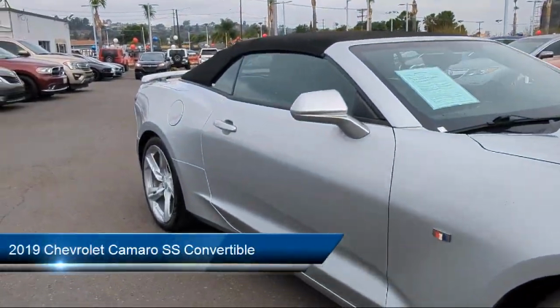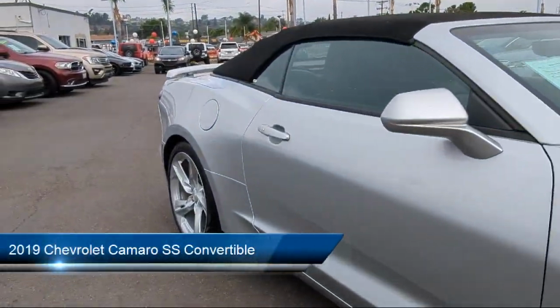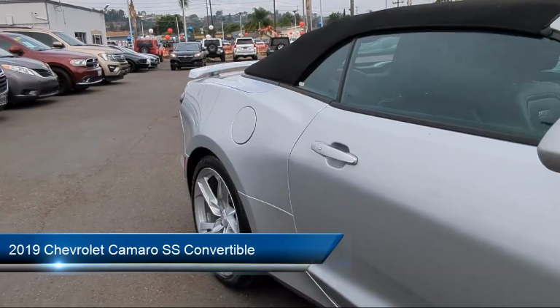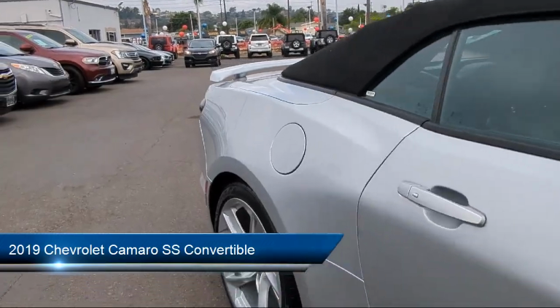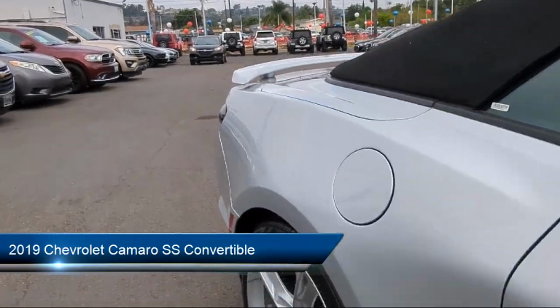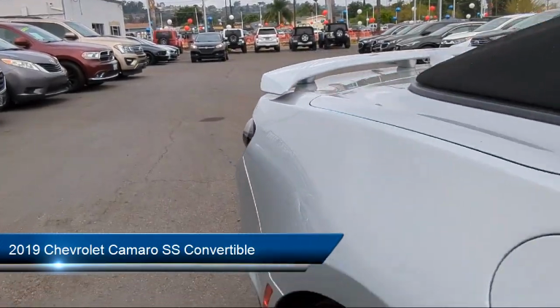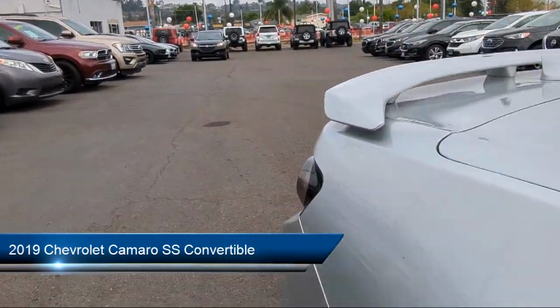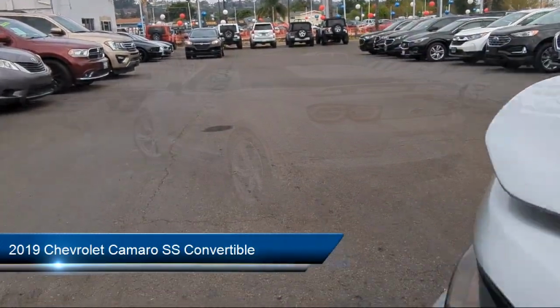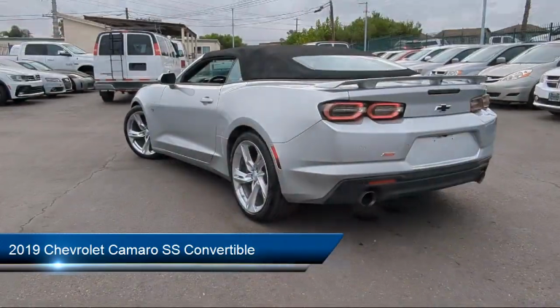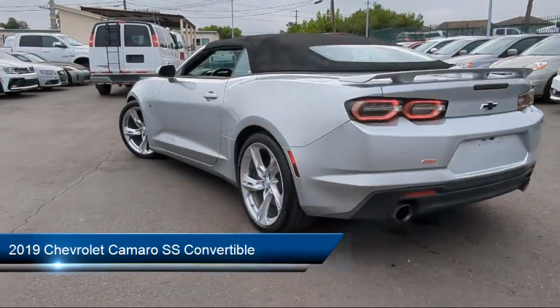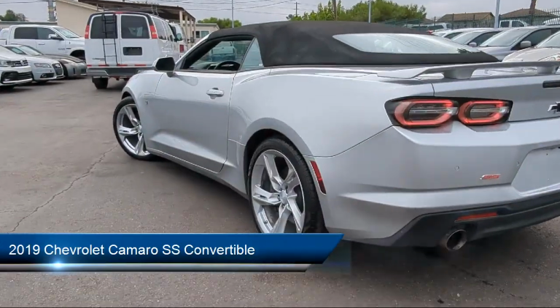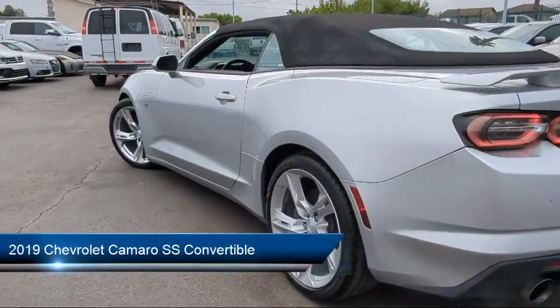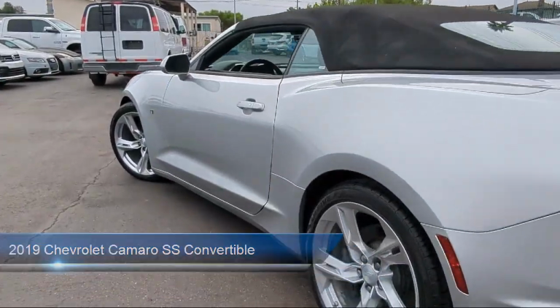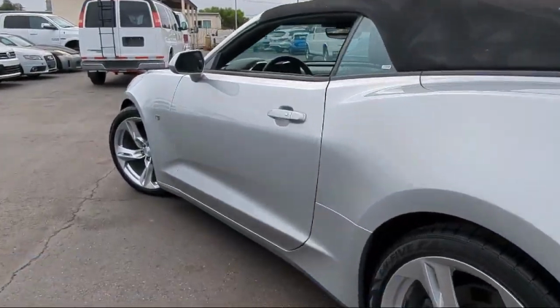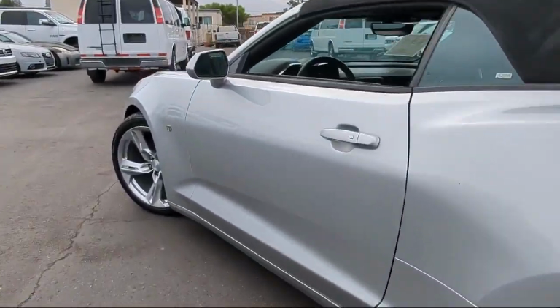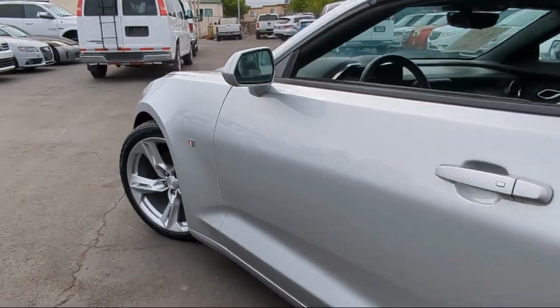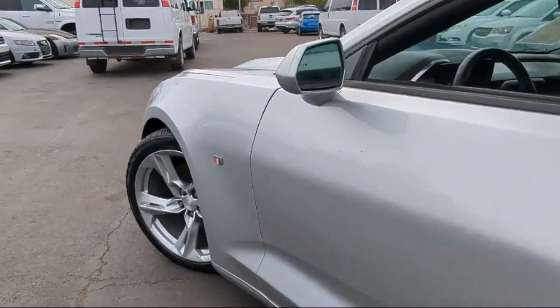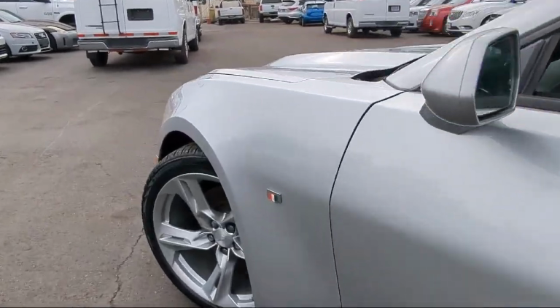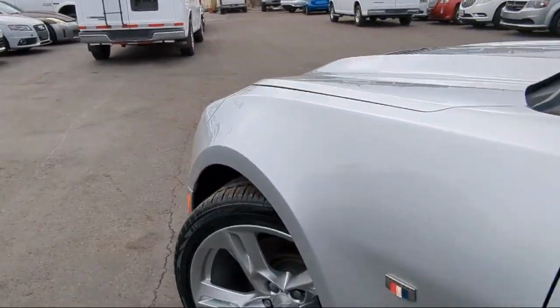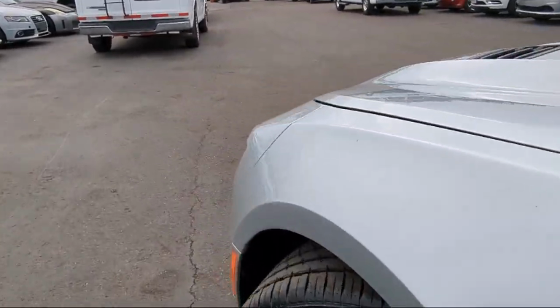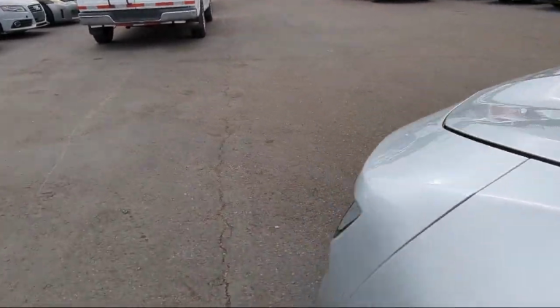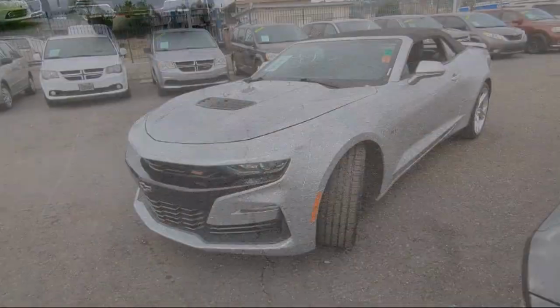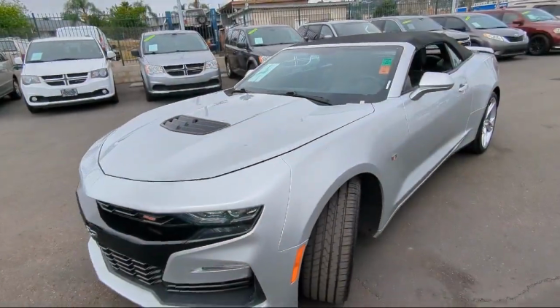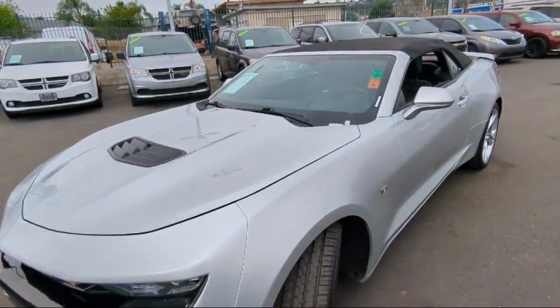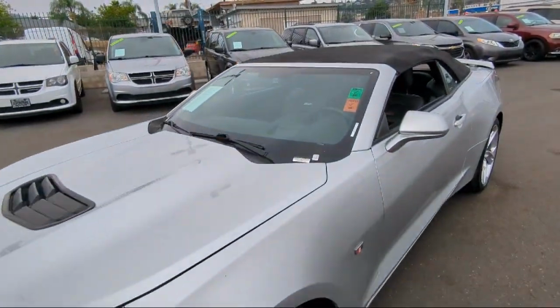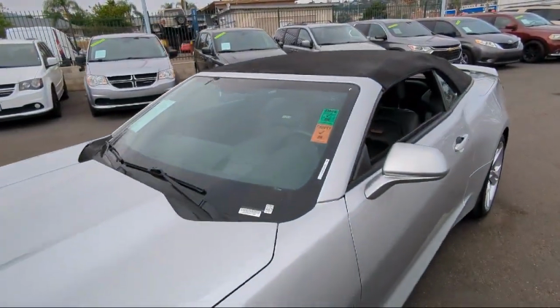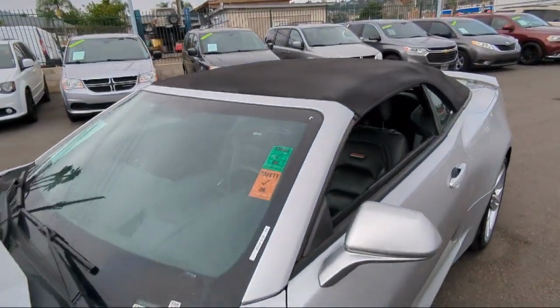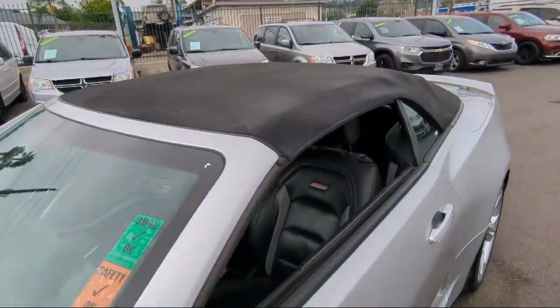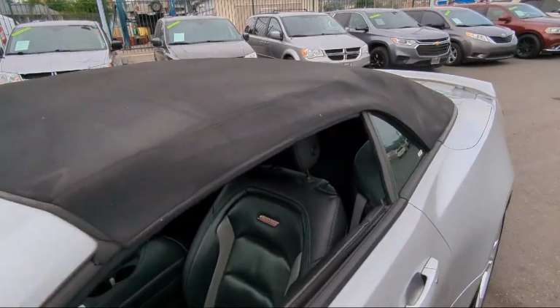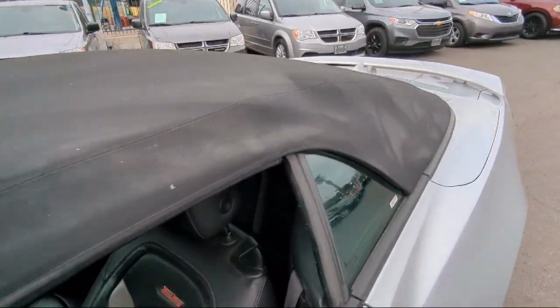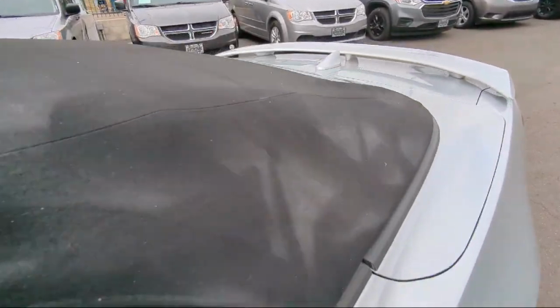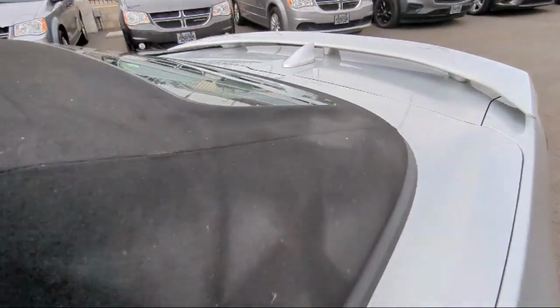It comes equipped with Chevrolet Infotainment Premium Audio System, heated driver and front passenger seats, rear view camera, paddle shift manual controls, and keyless entry.